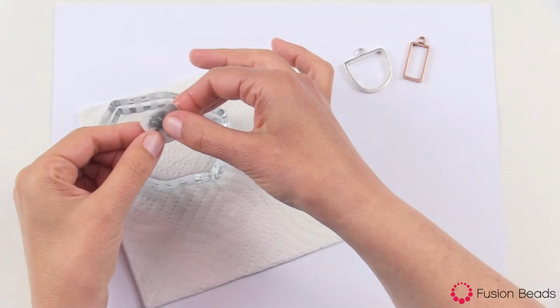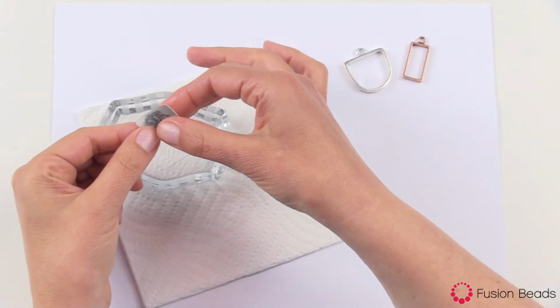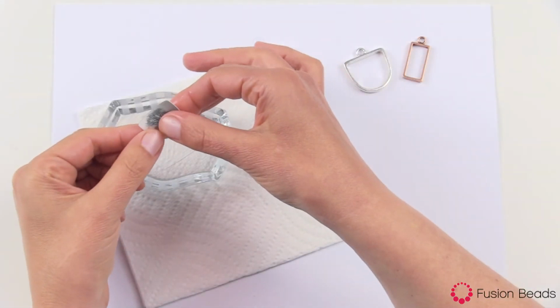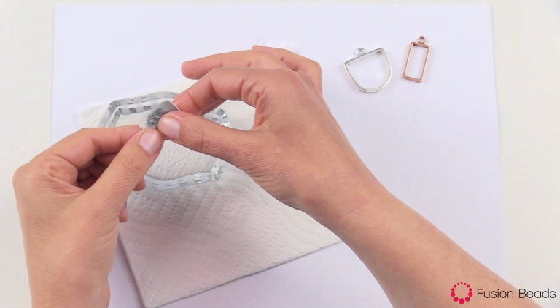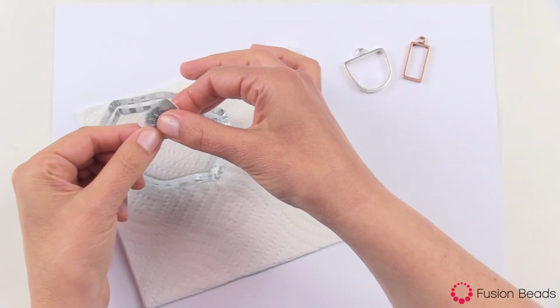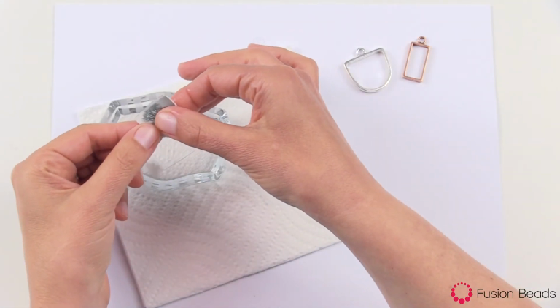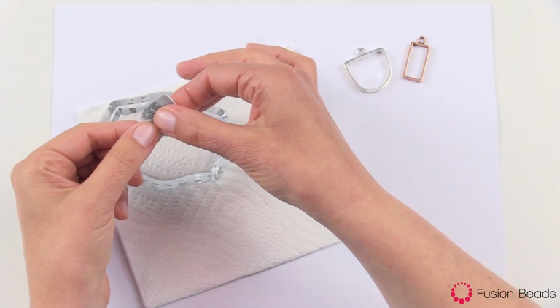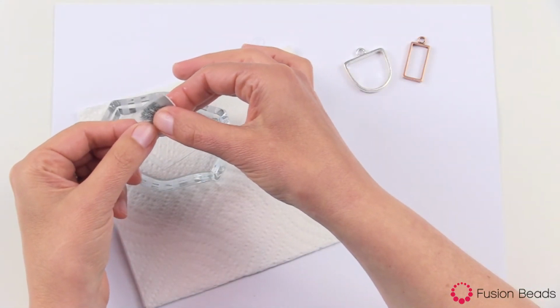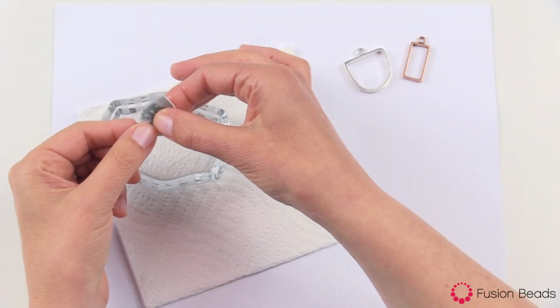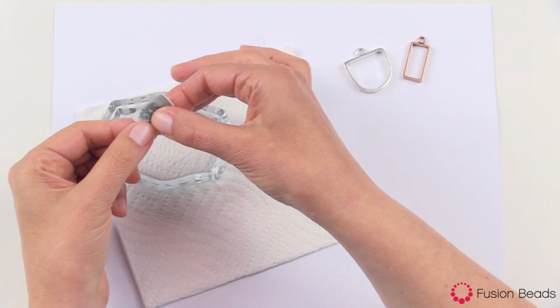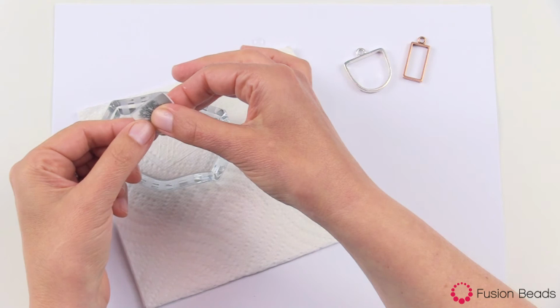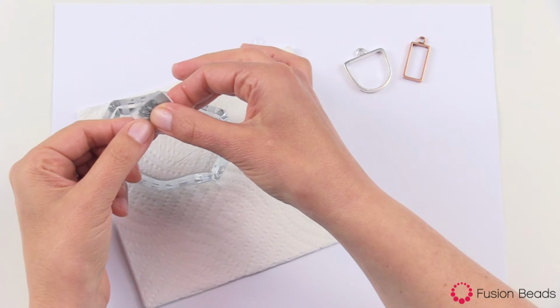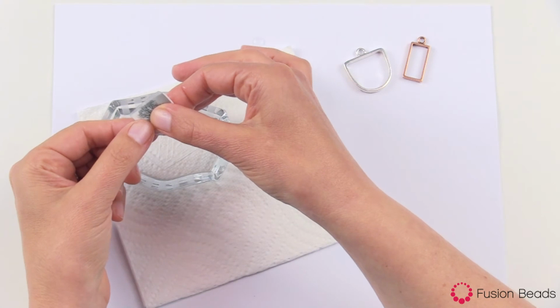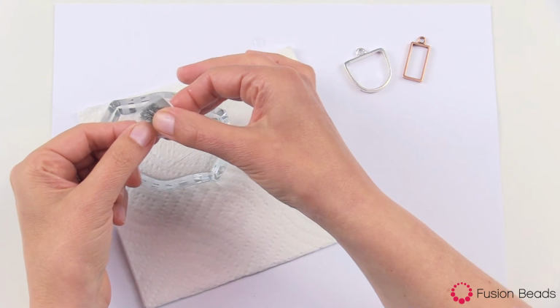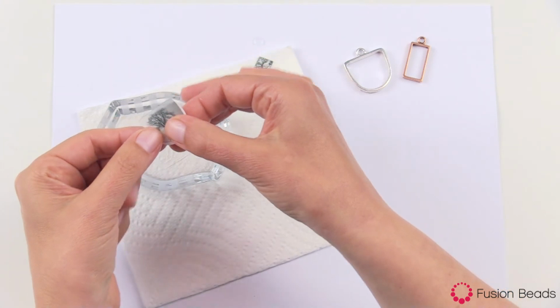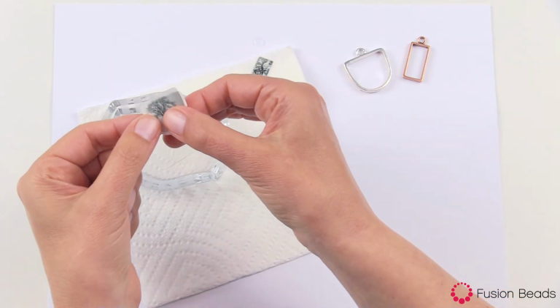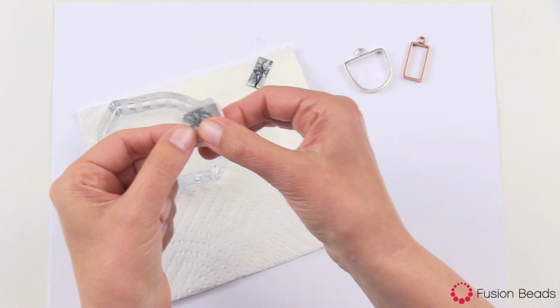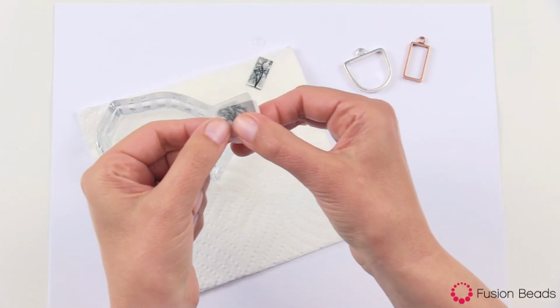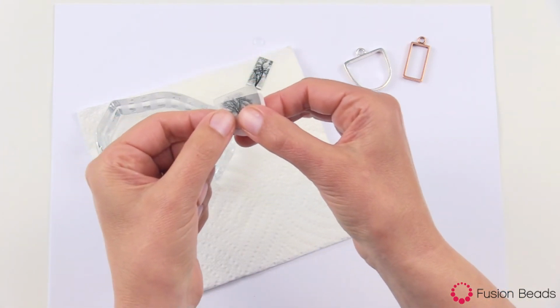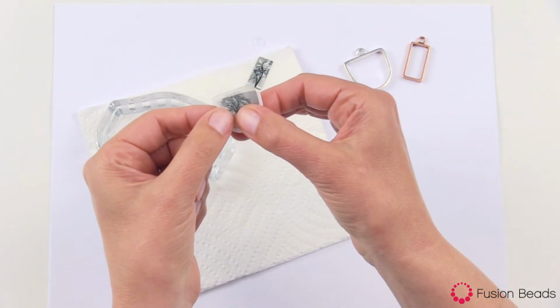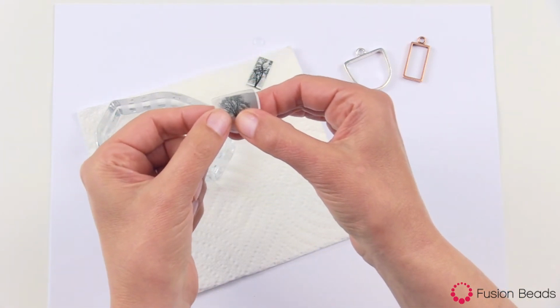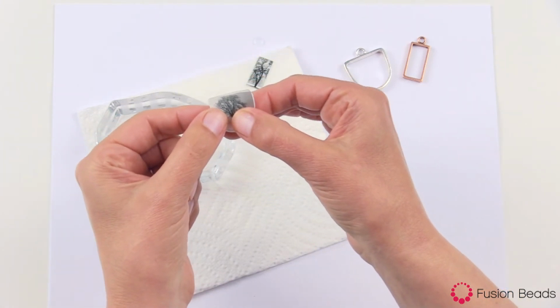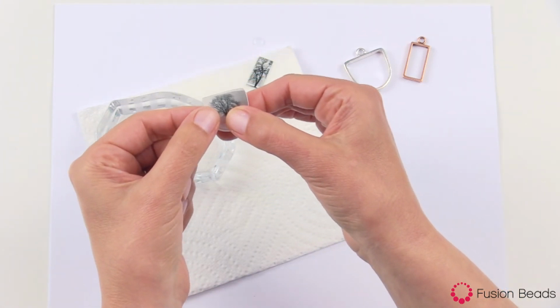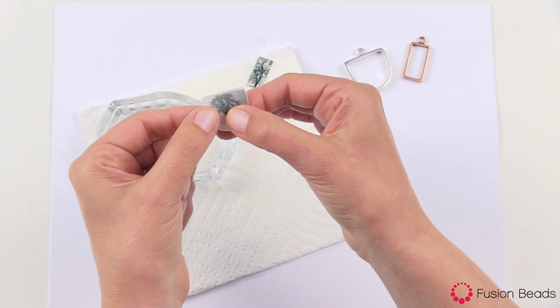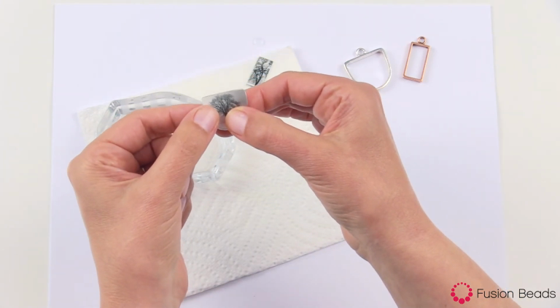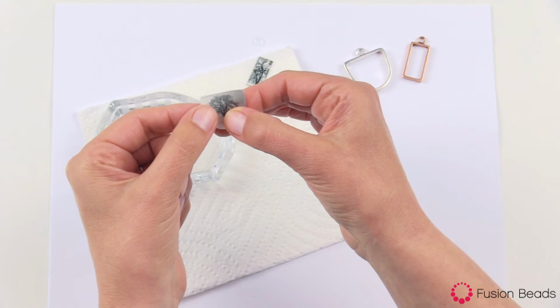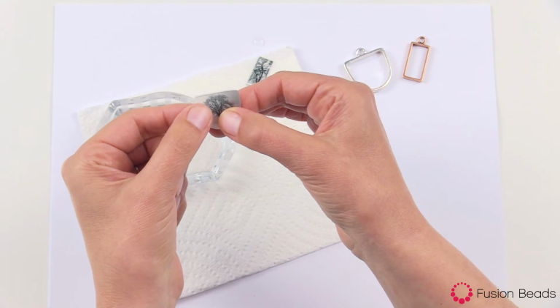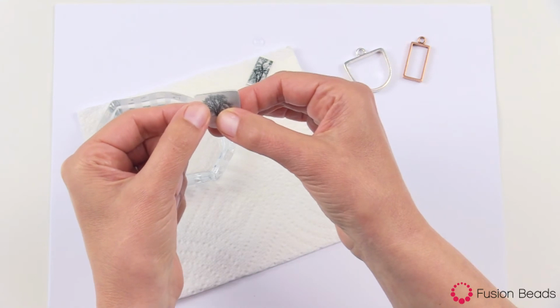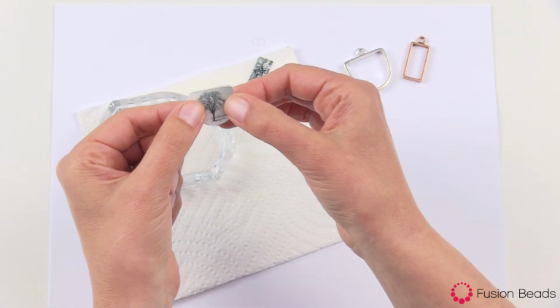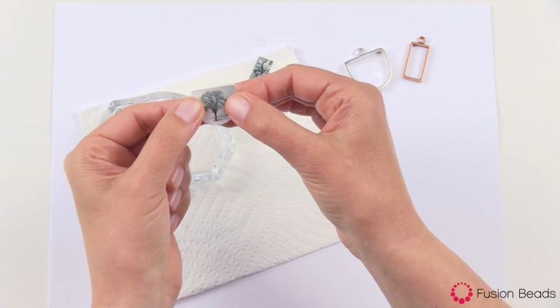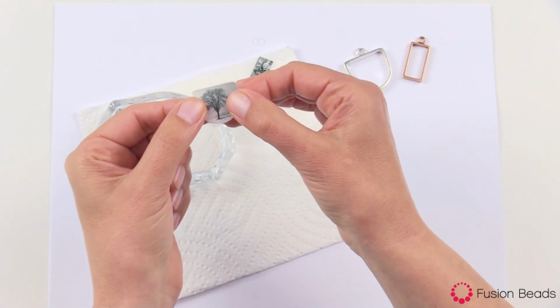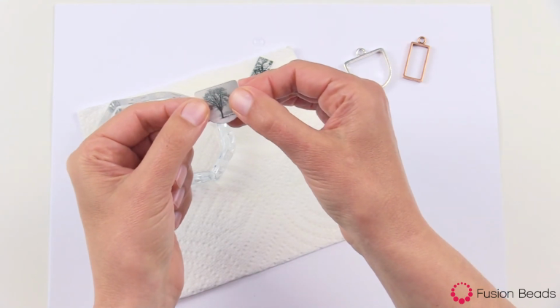After about a minute — there it goes — you can see how that film is just sliding right off of the front. You can see that they're separating. Now your film is ready to use.